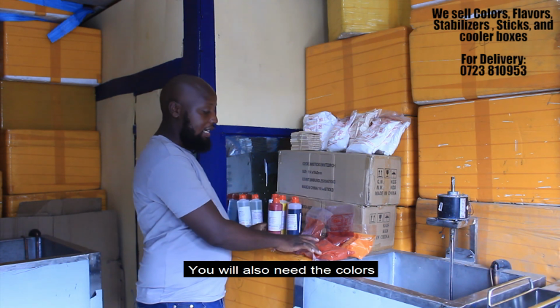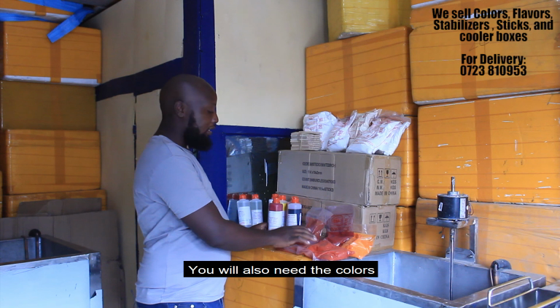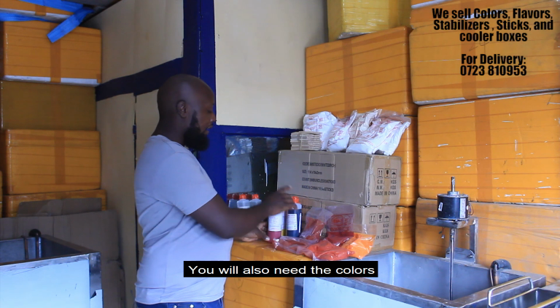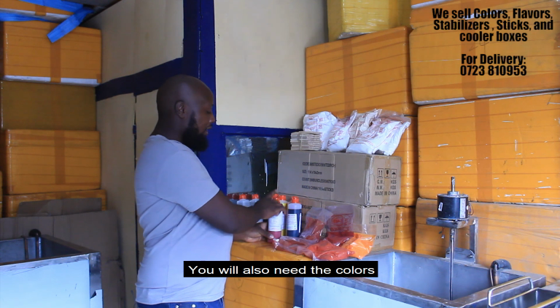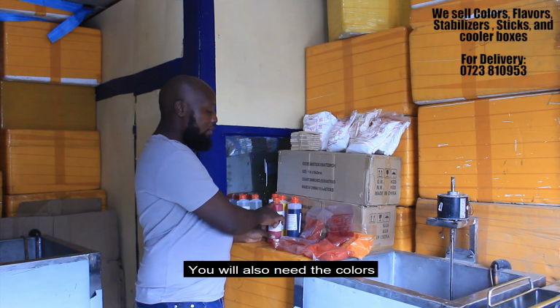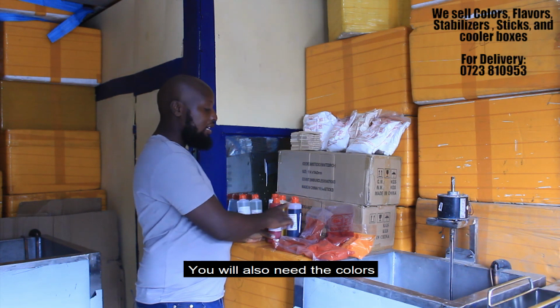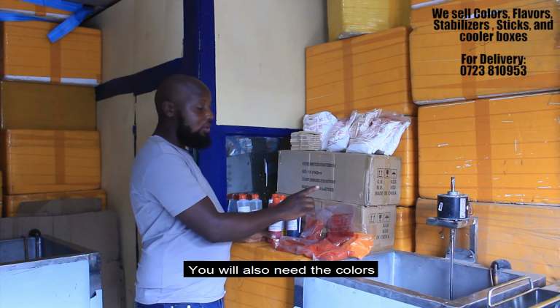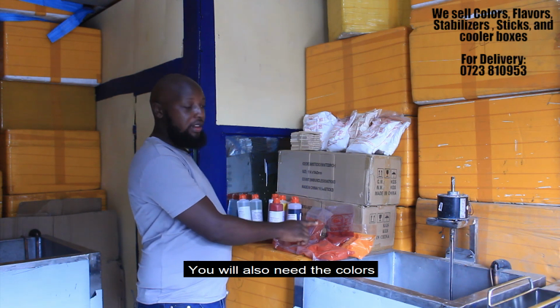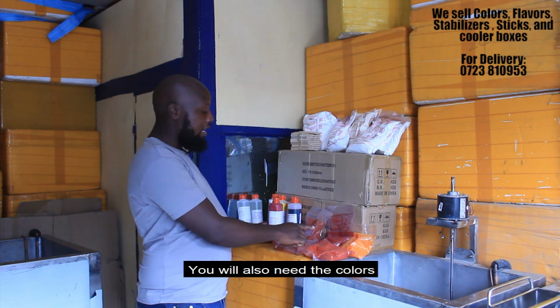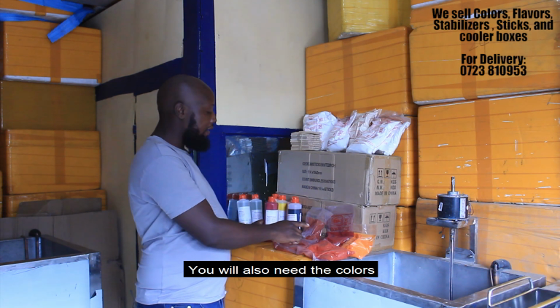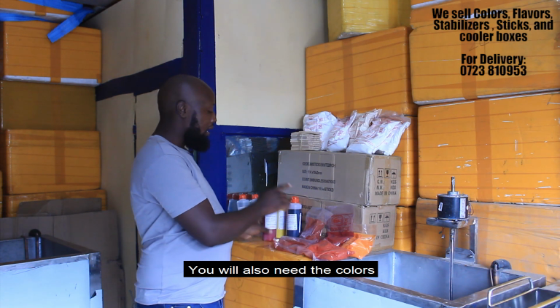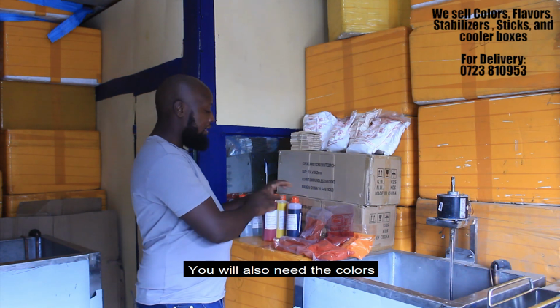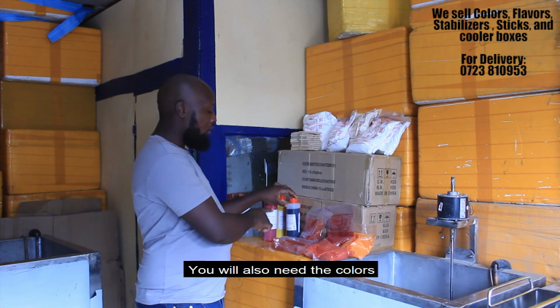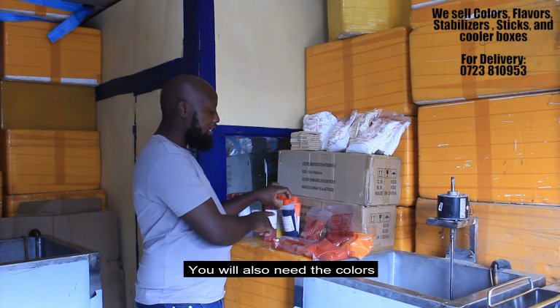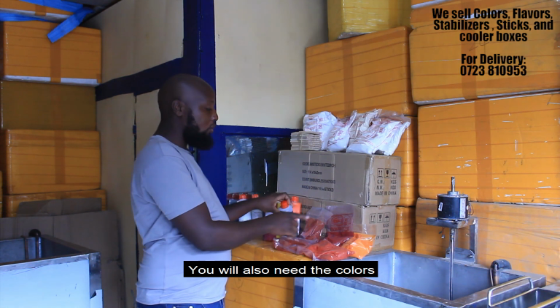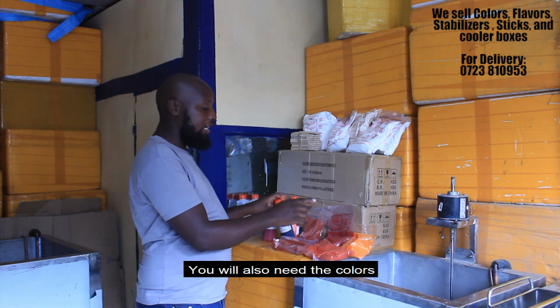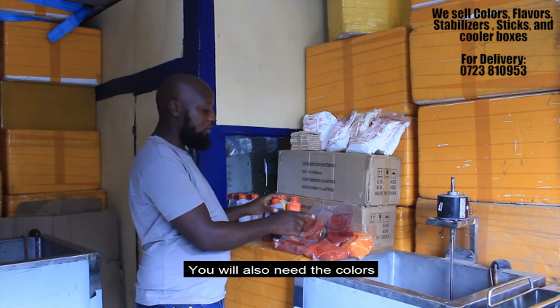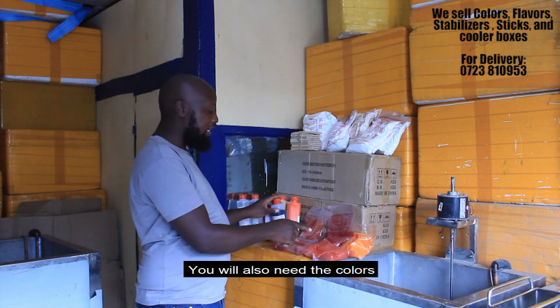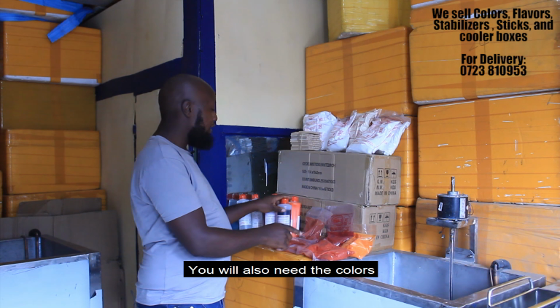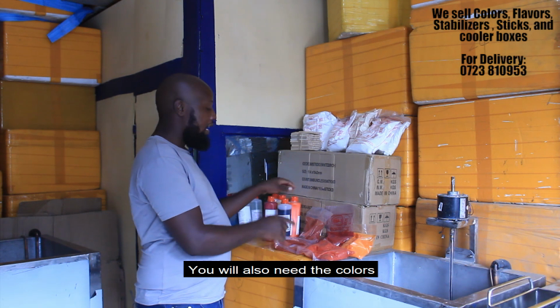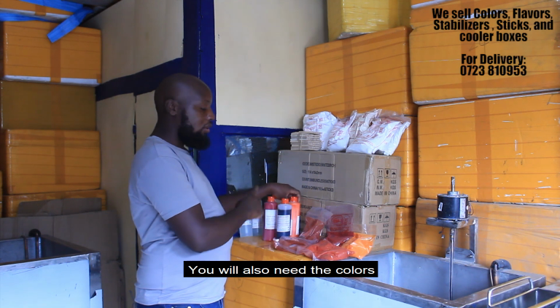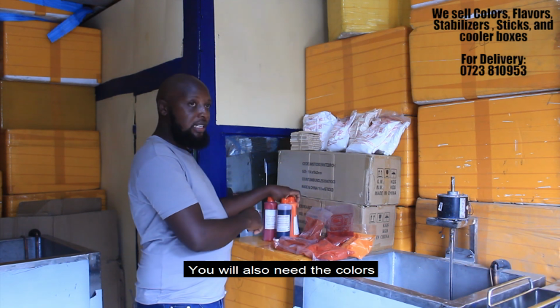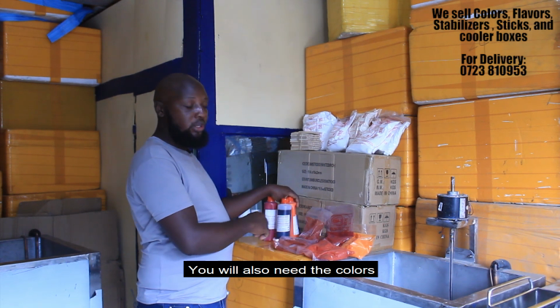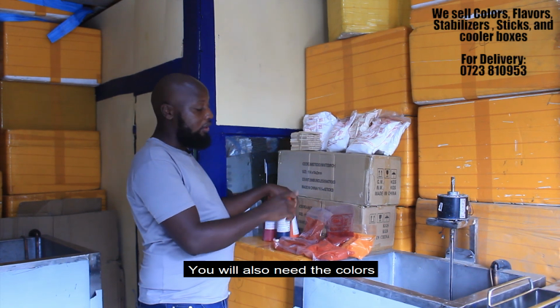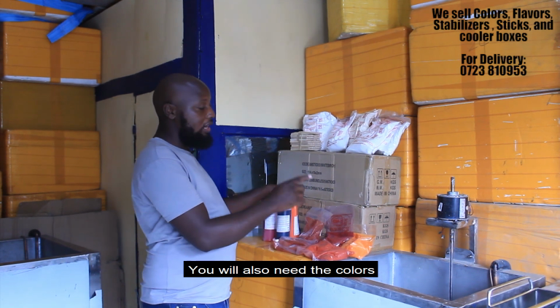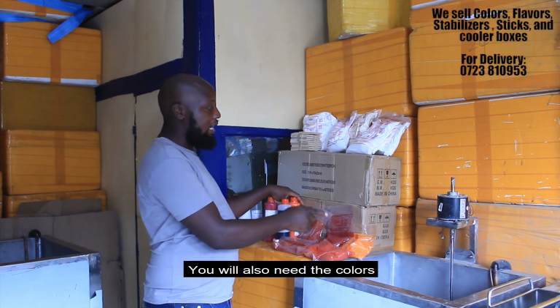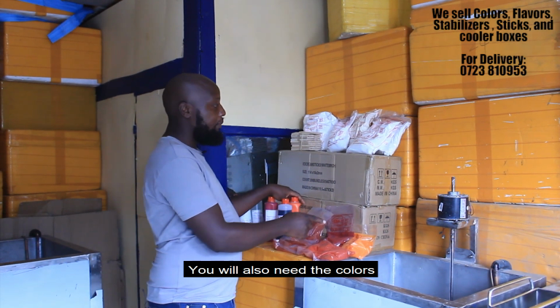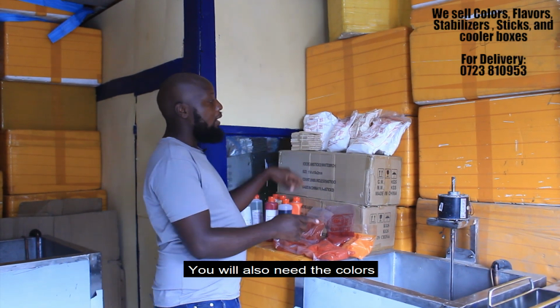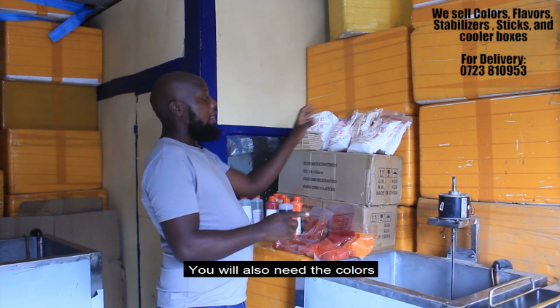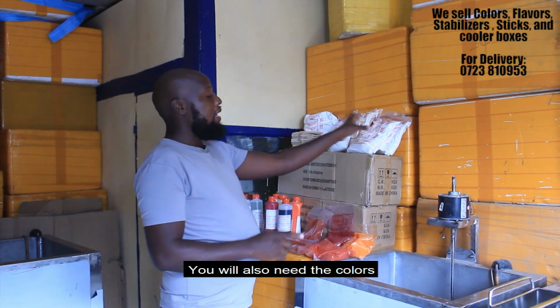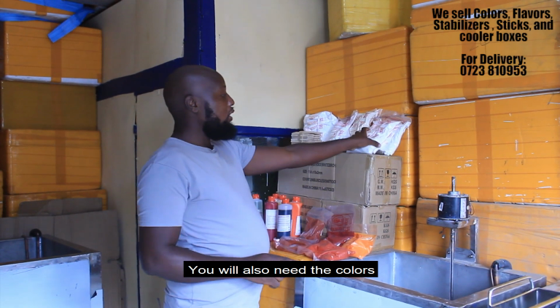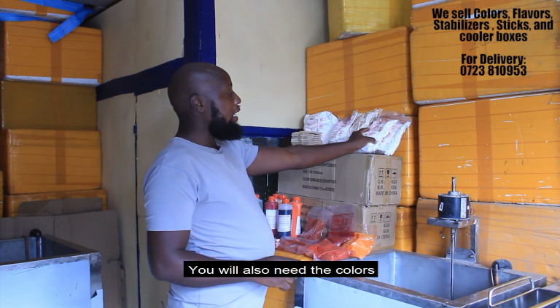You'll also need the colors. The flavors match with the colors — if it's strawberry it's going to go with the red color, if it's chocolate it's going to go with a dark chocolate color, if it's orange it's going to go with the orange color.